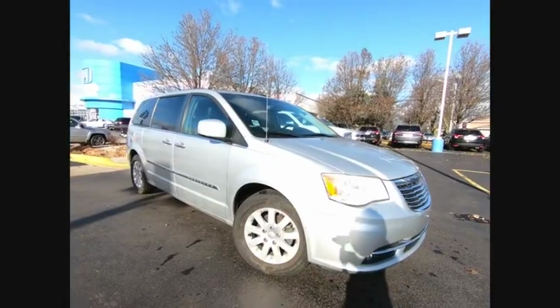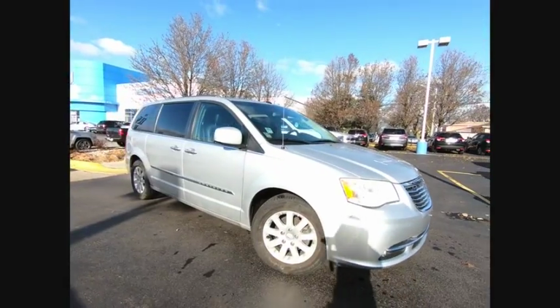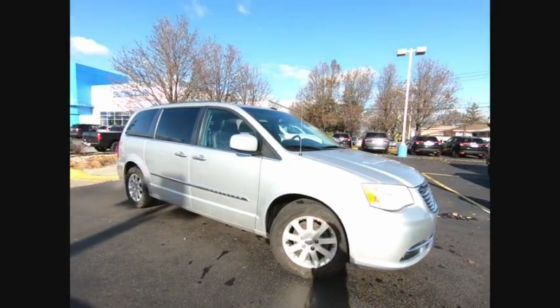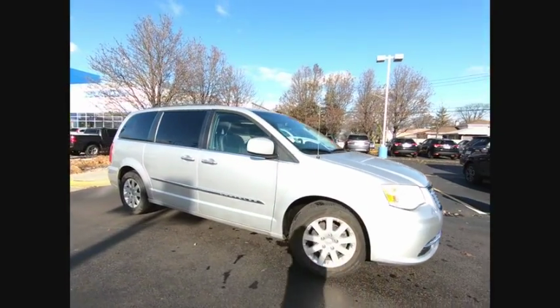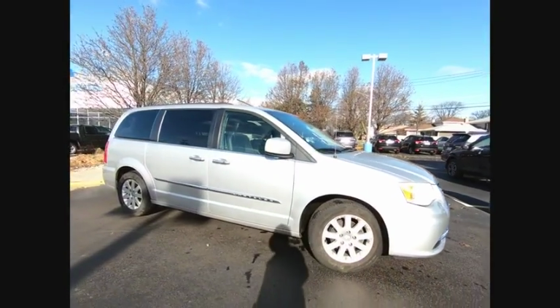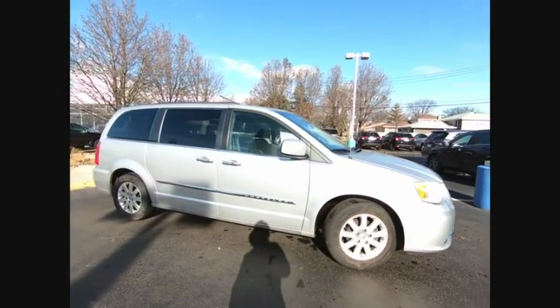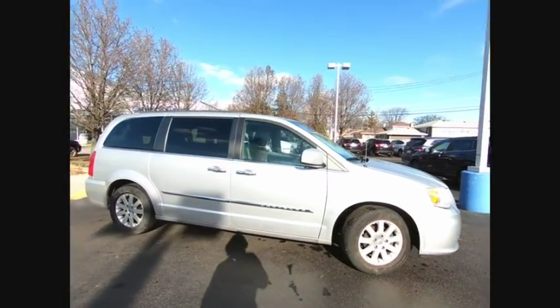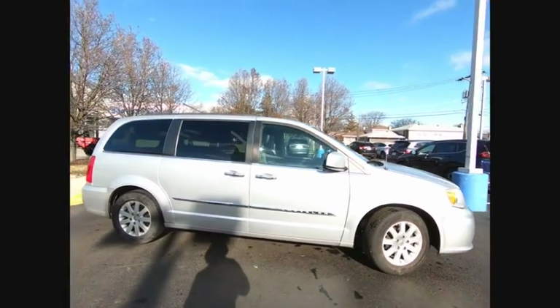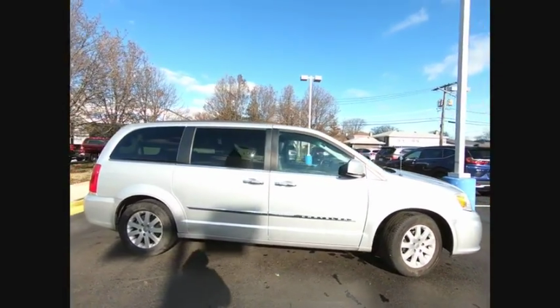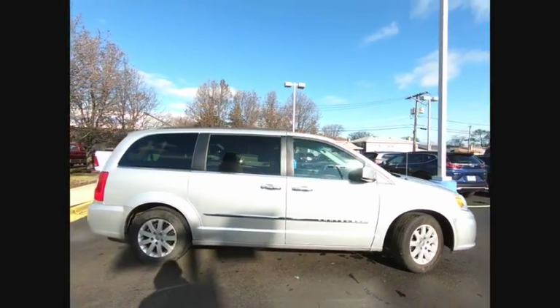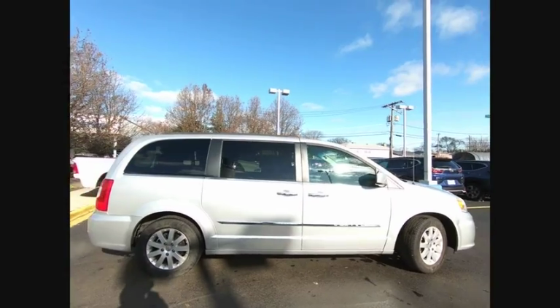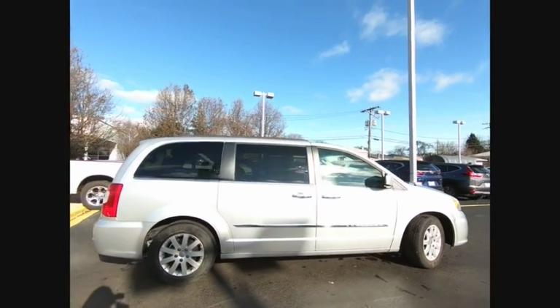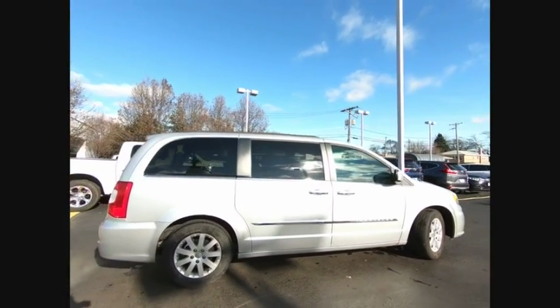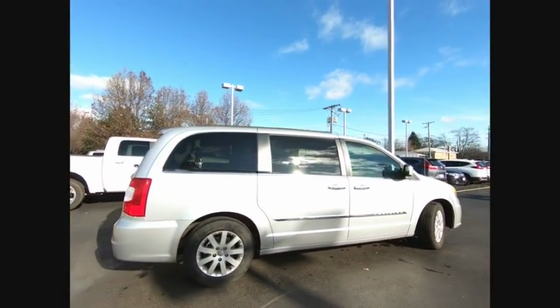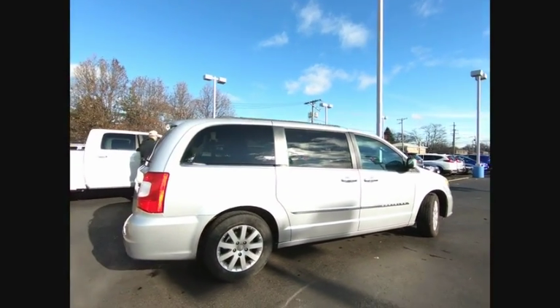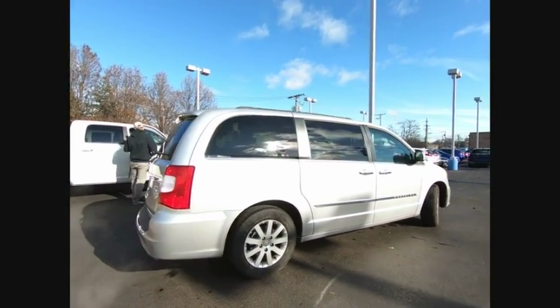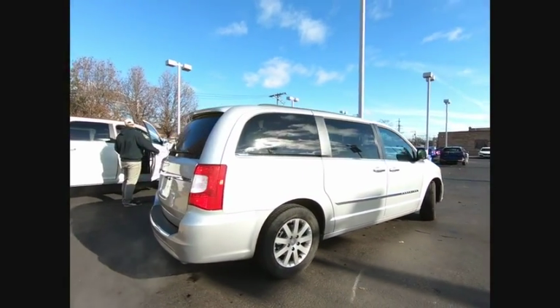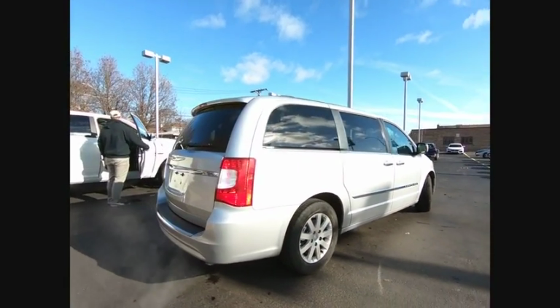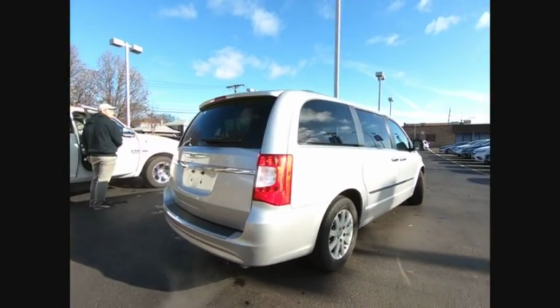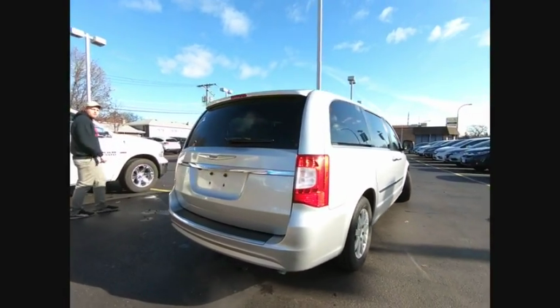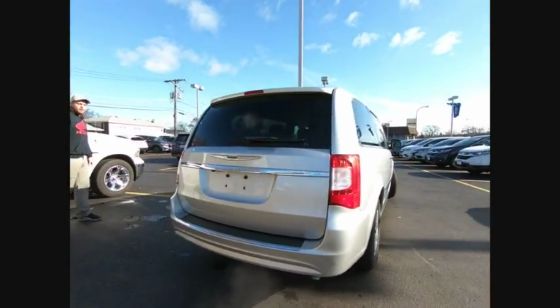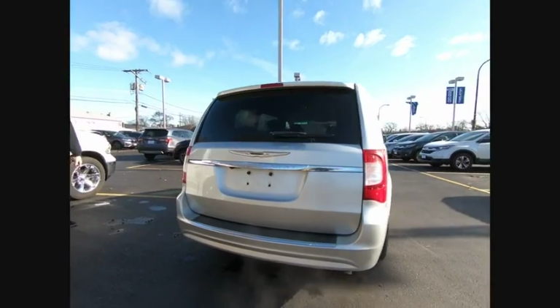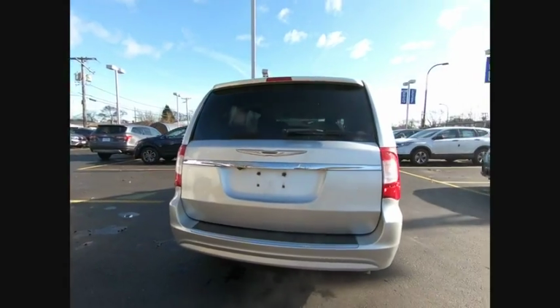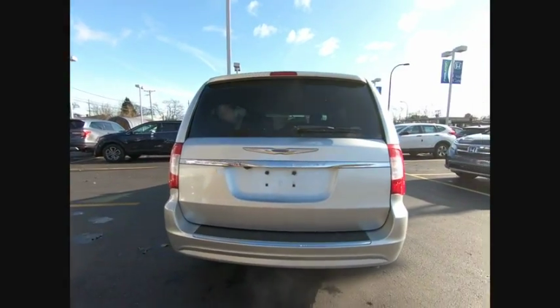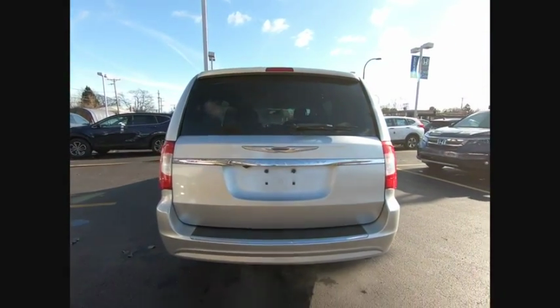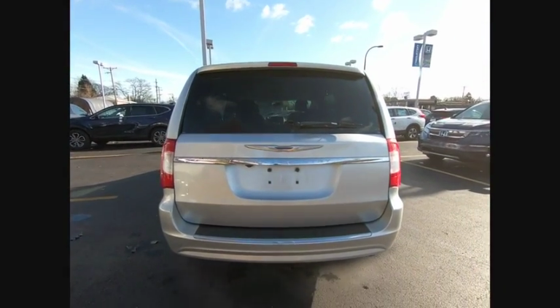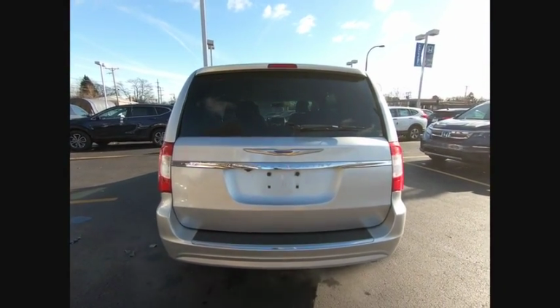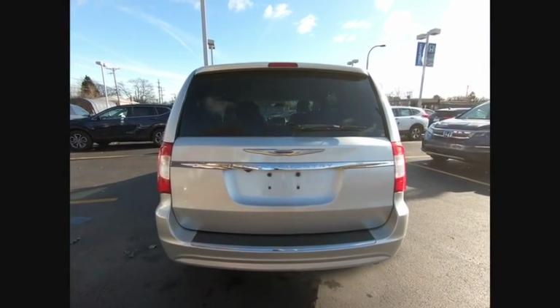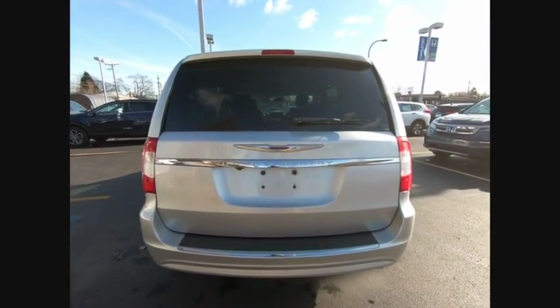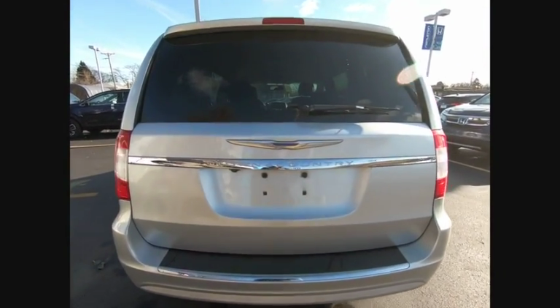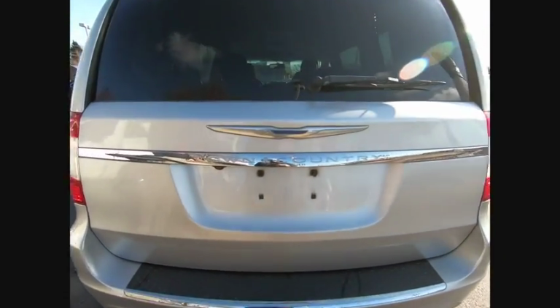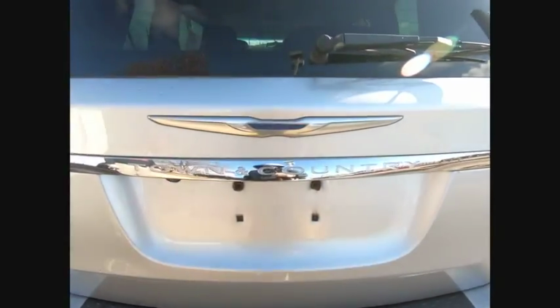Take a ride in a 2011 Town & Country. Town & Country's V6 engine provides plenty of power while still providing the fuel efficiency you look for in a vehicle. Tow up to 3,600 pounds when your Town & Country is equipped with a towing prep package.